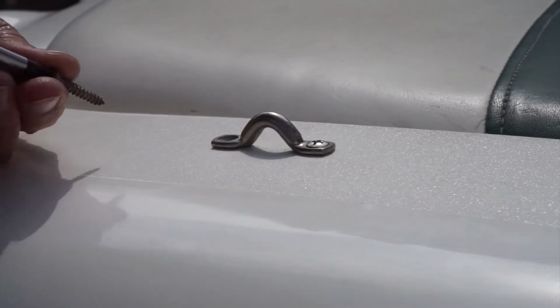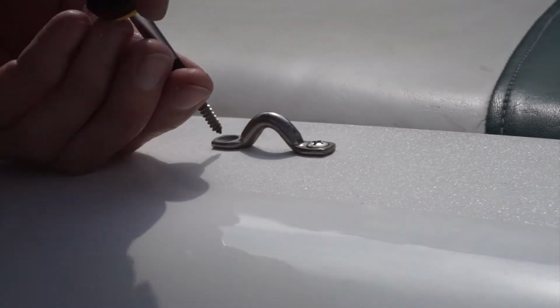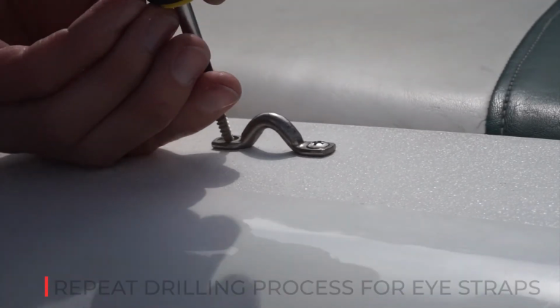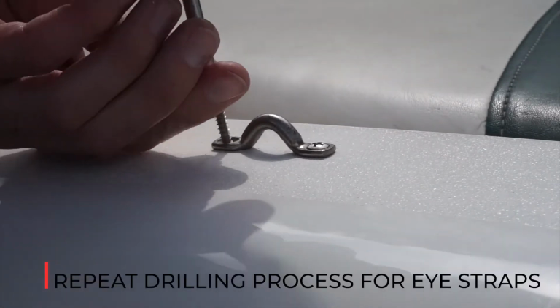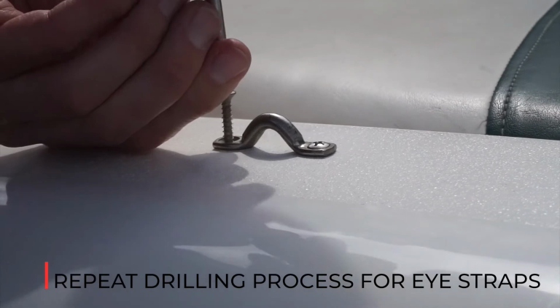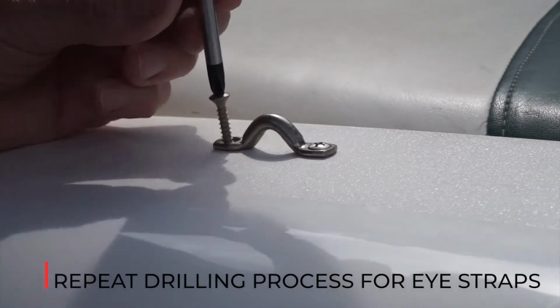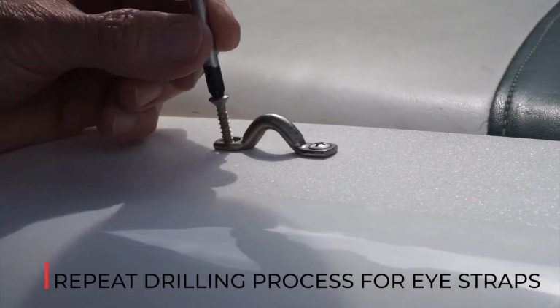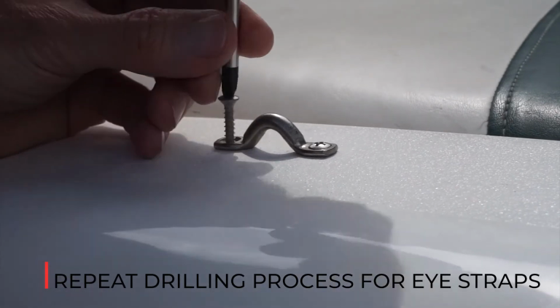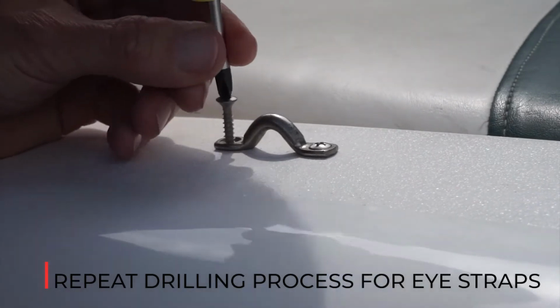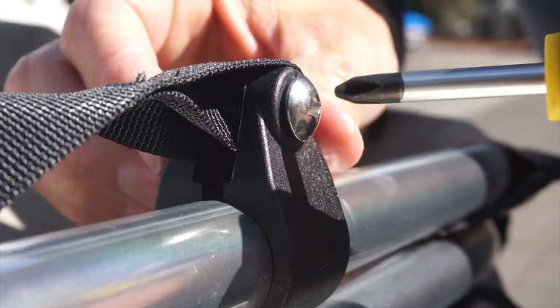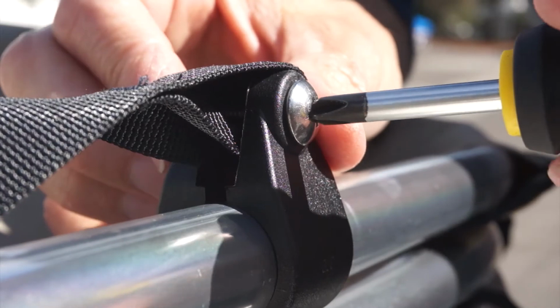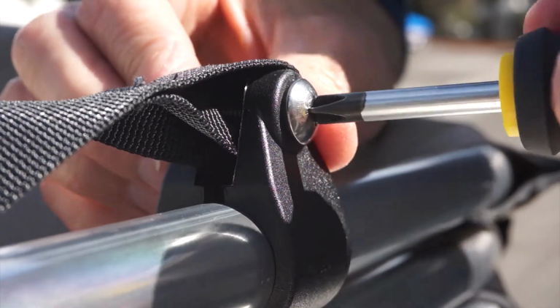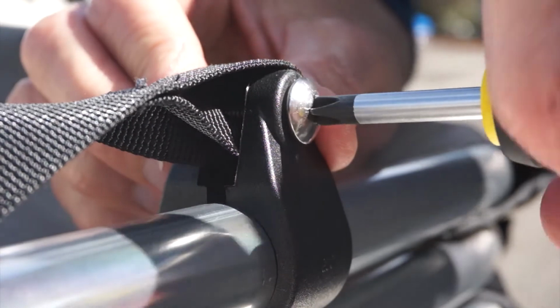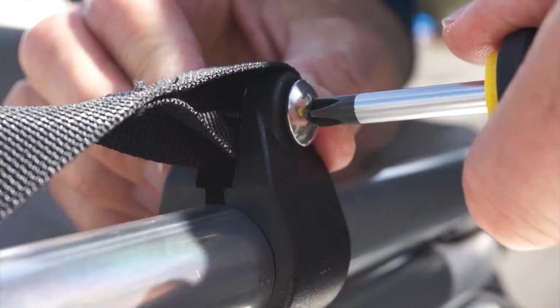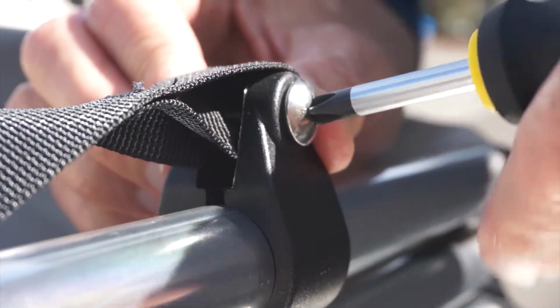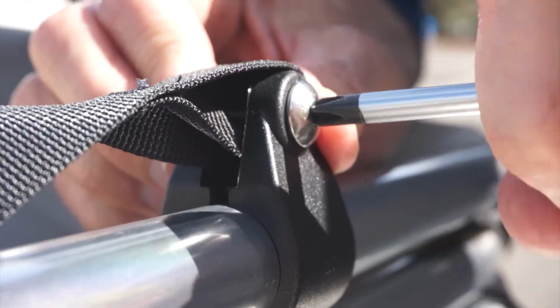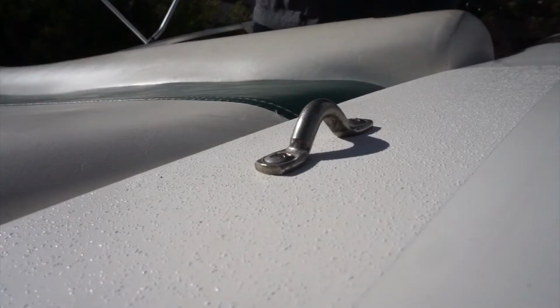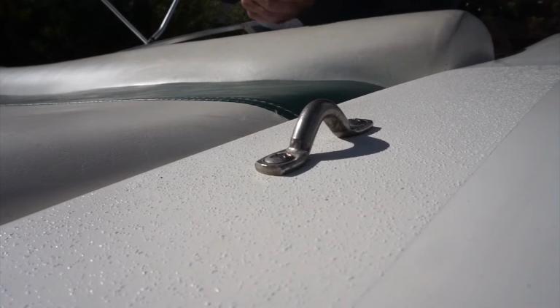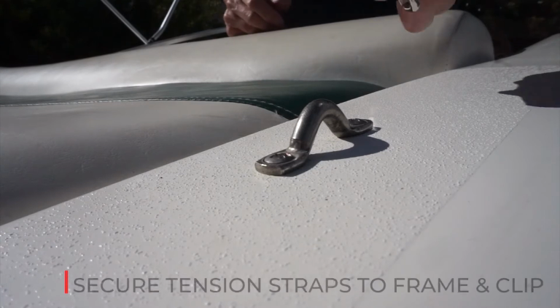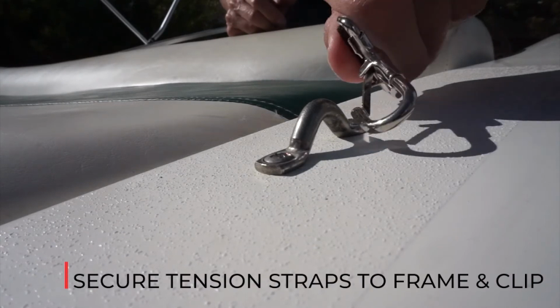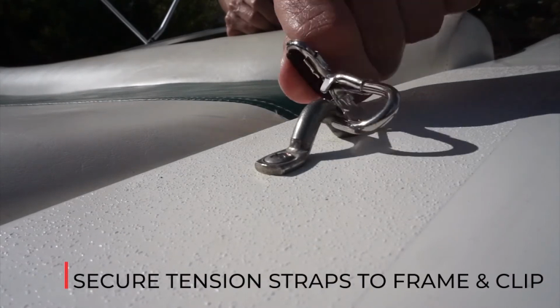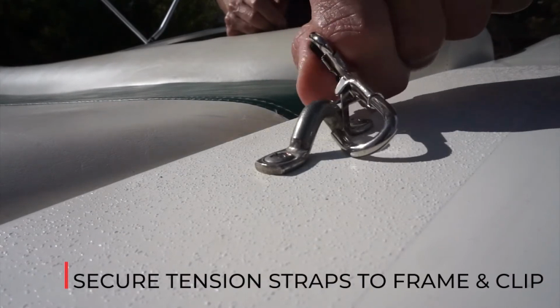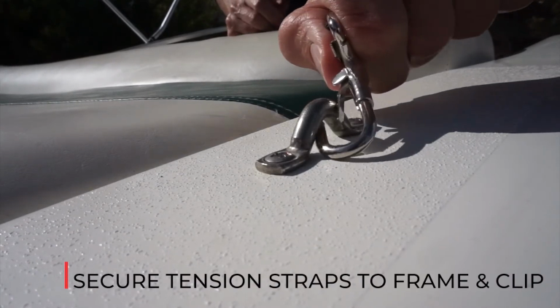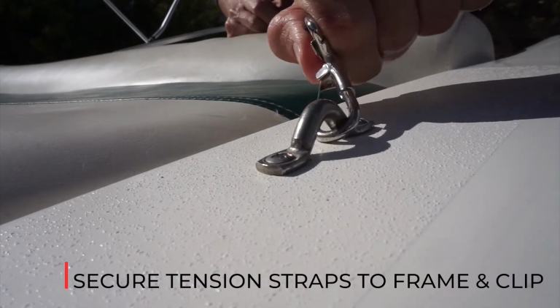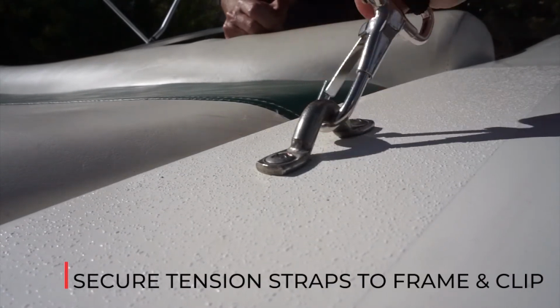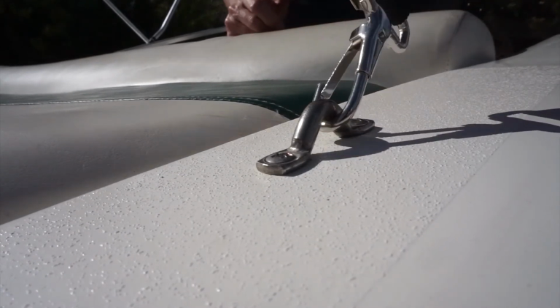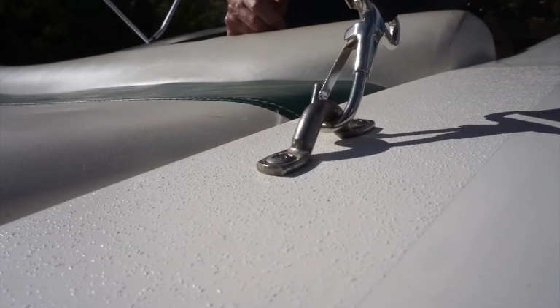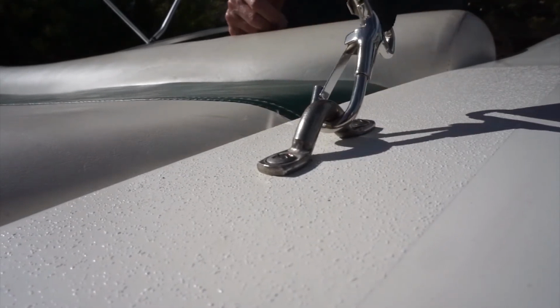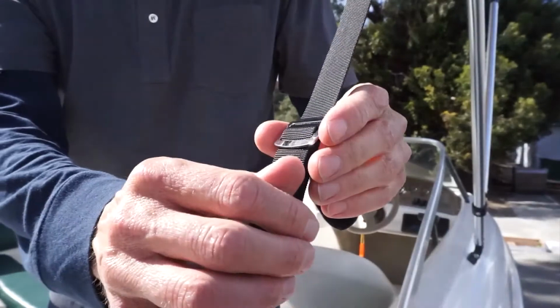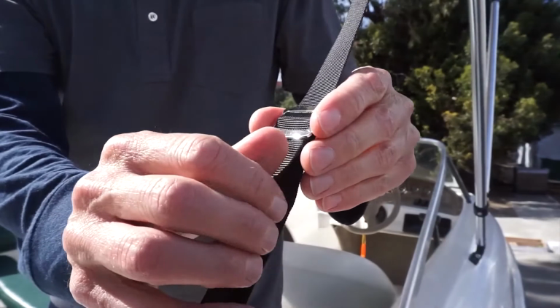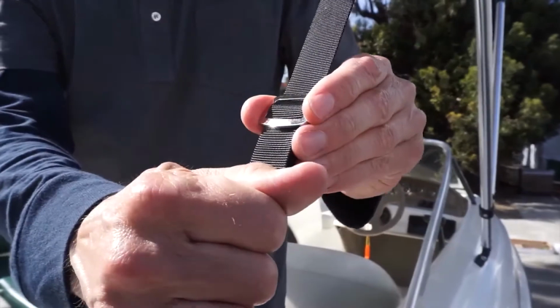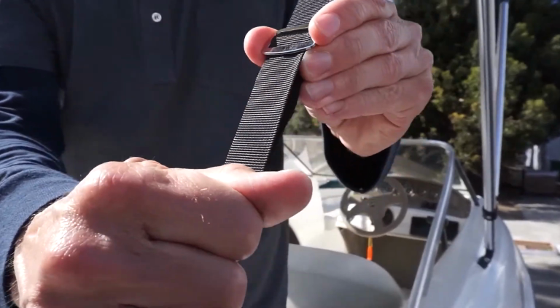Repeat the drilling process to mount the i-strap loops. Secure the loop end of the web strap to the bimini frame and attach the strap to the i-strap loop using the clip-on strap. Repeat for all straps. Adjust the straps and tighten the canvas.